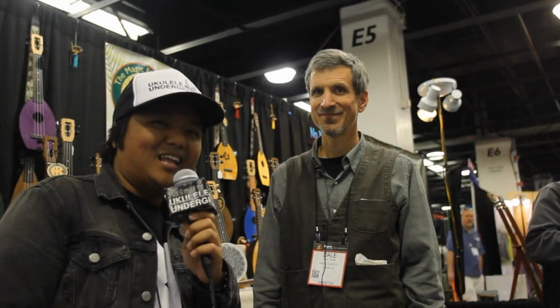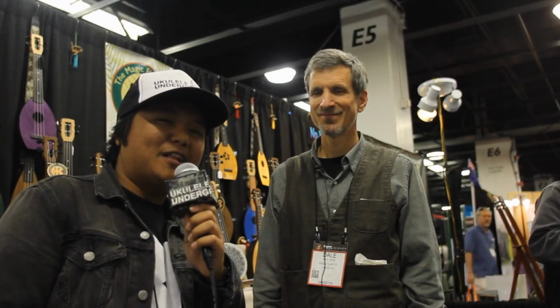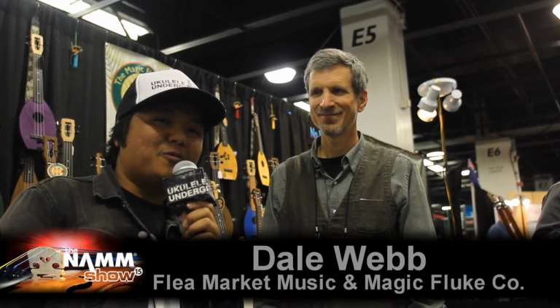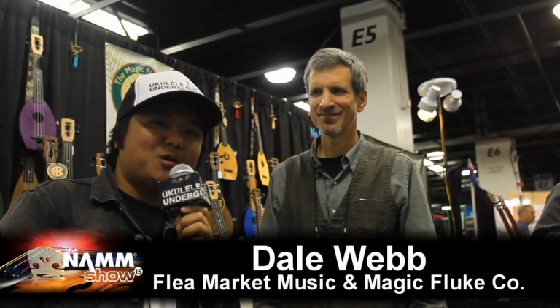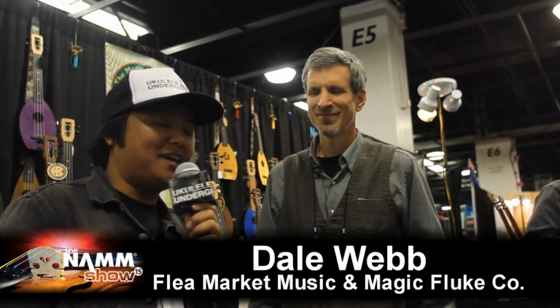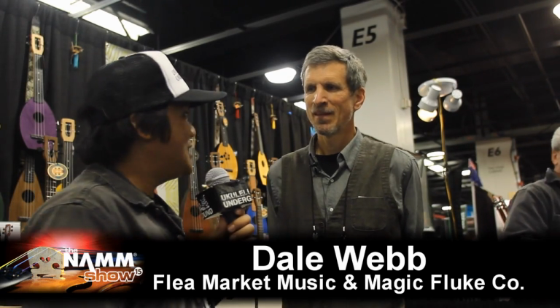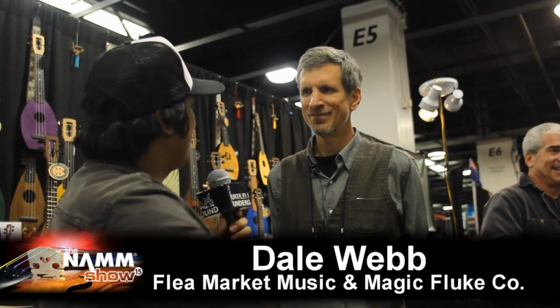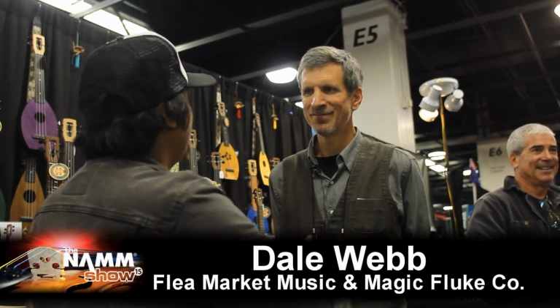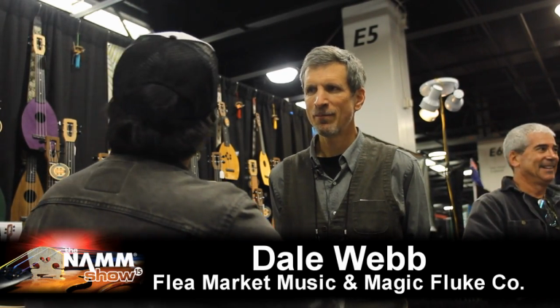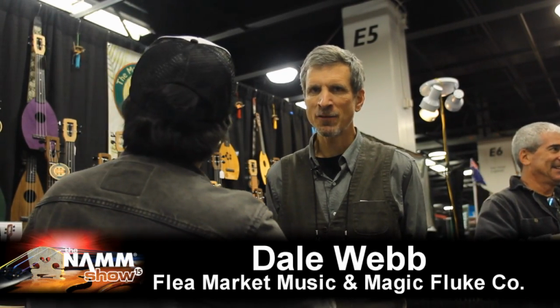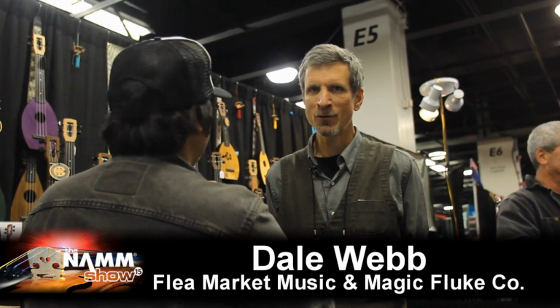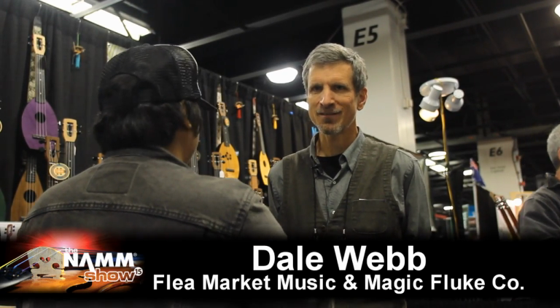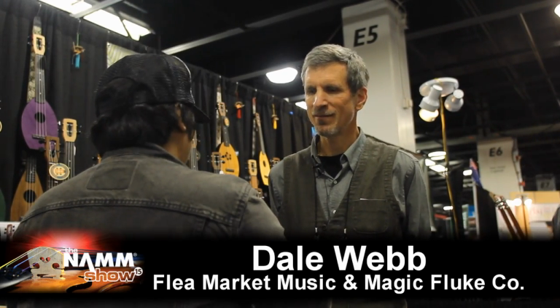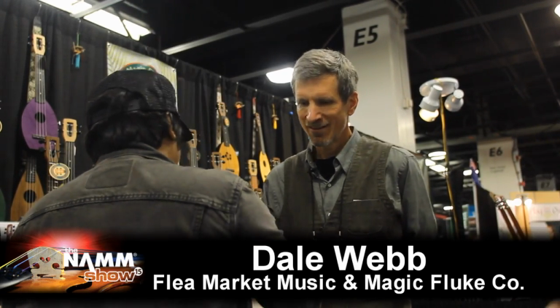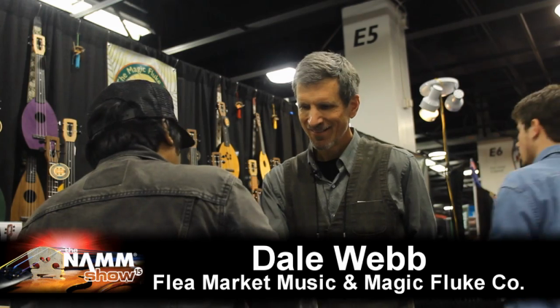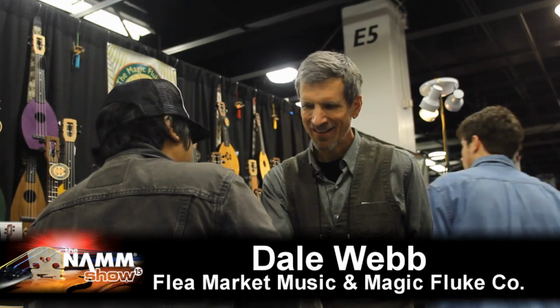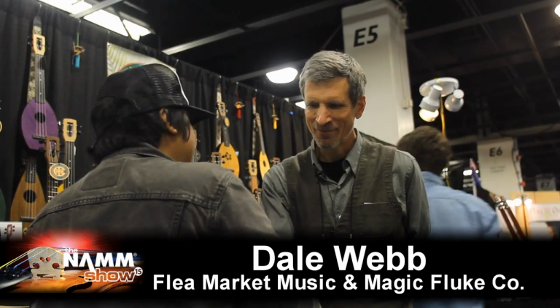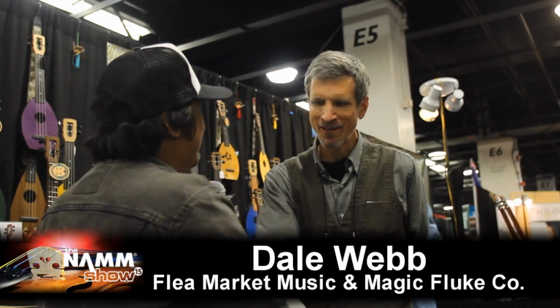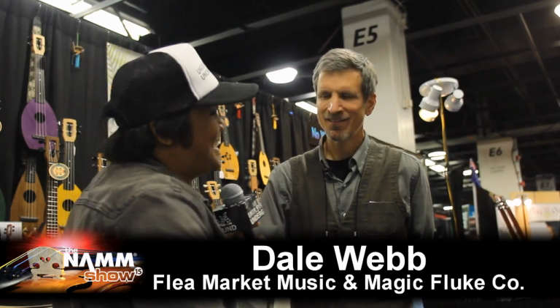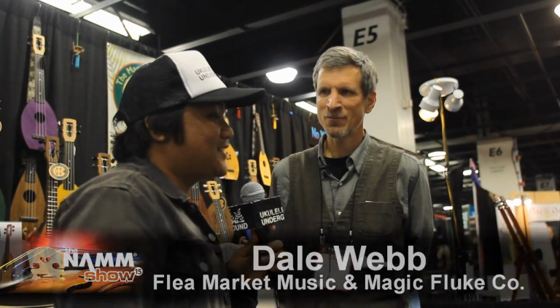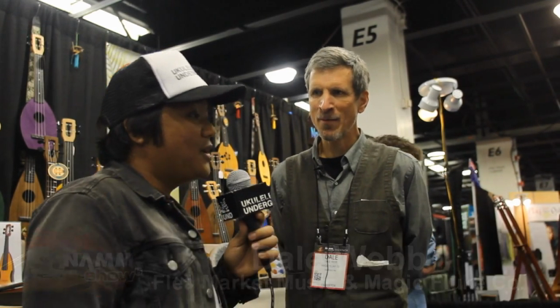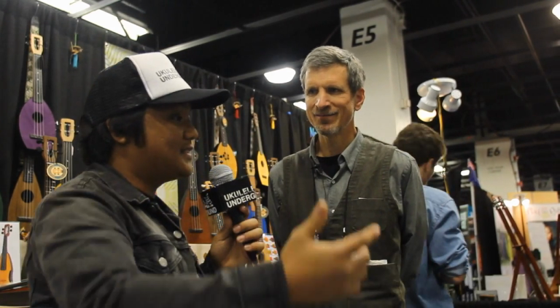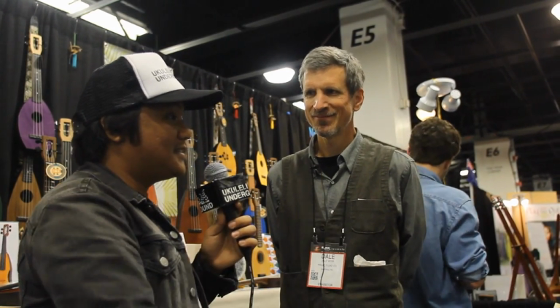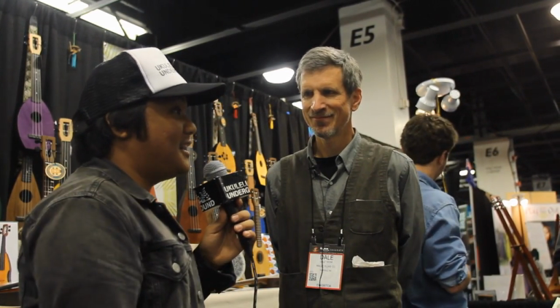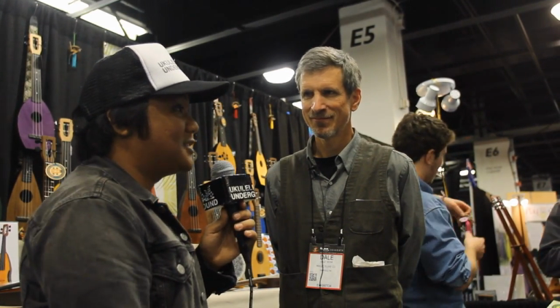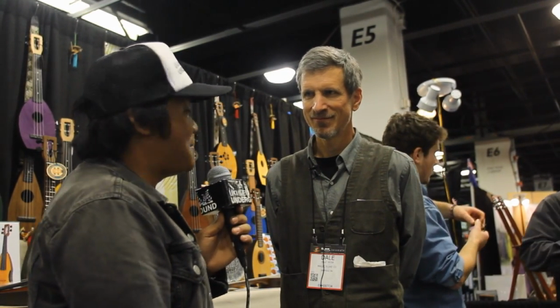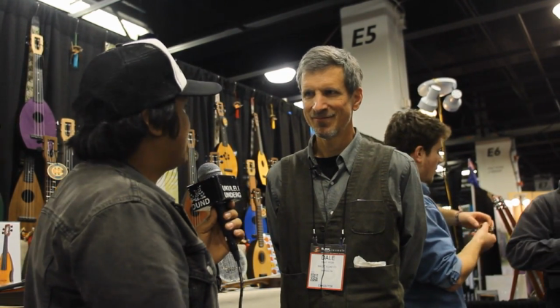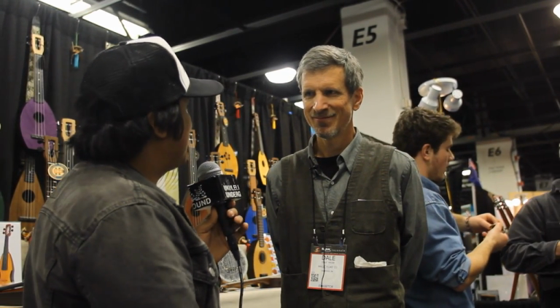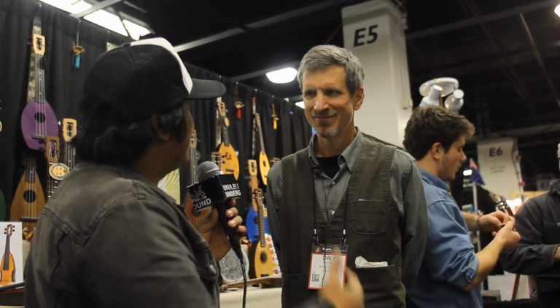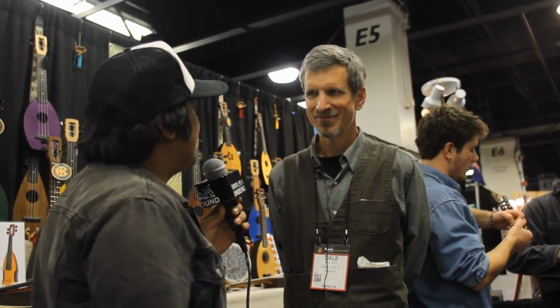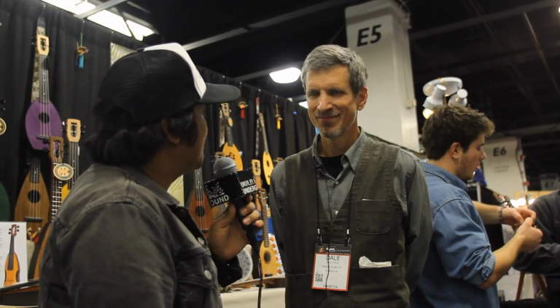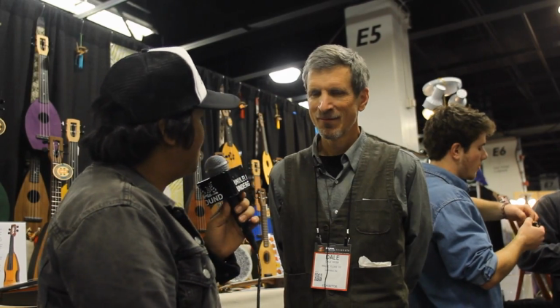Hello, Cloud on the Ground. We're here with Dale Webb for the Magic Fluke. How are you doing, Dale? Very good. Thanks for stopping by. So, tell us about the Magic Fluke and what you guys got for 2015.